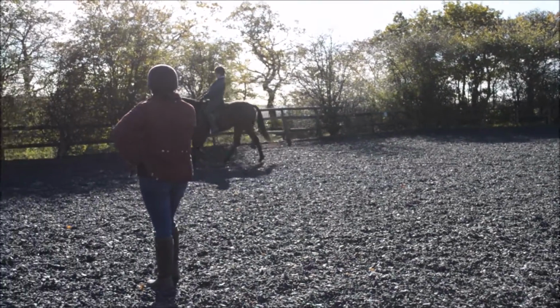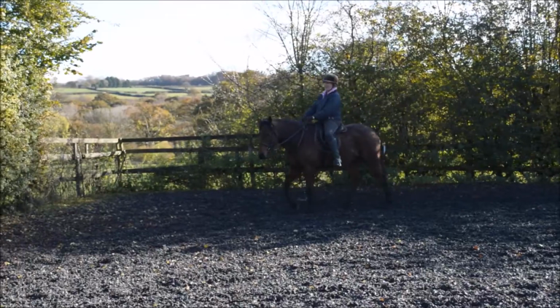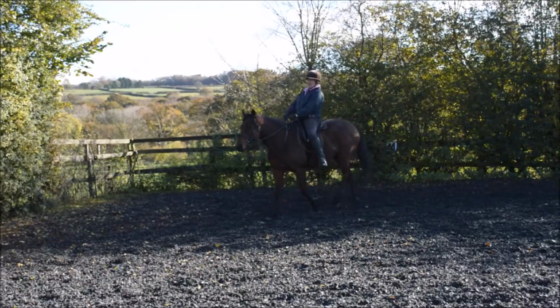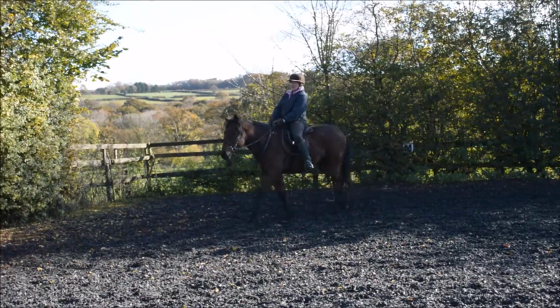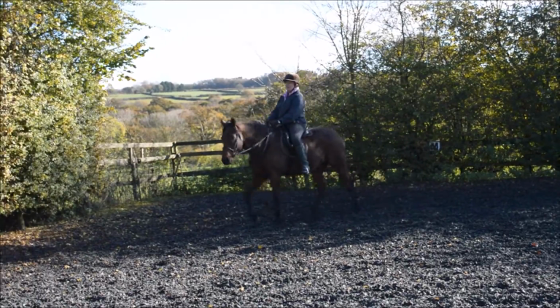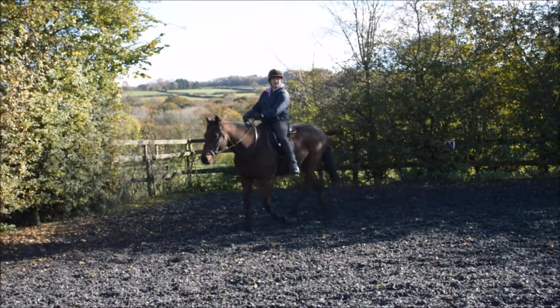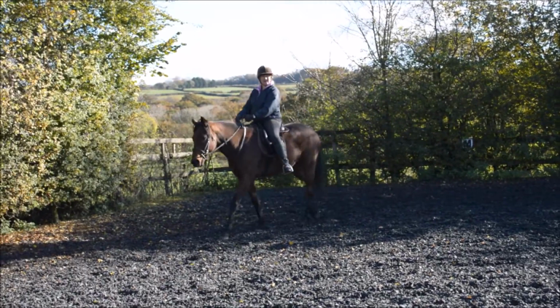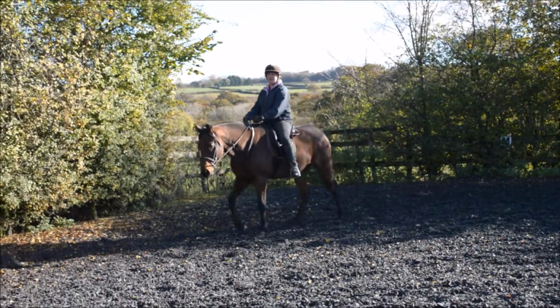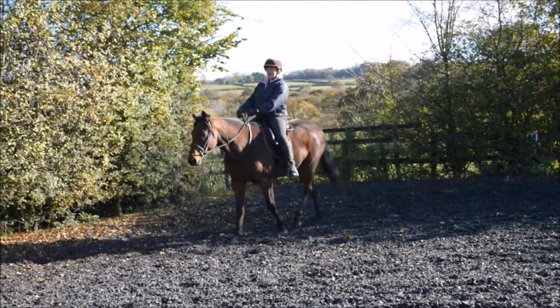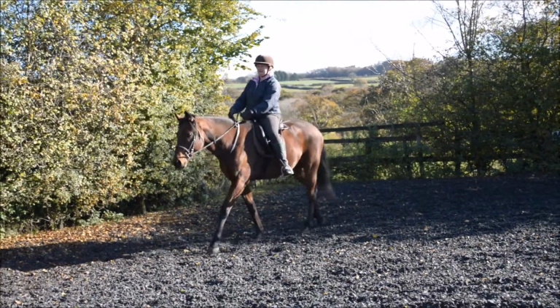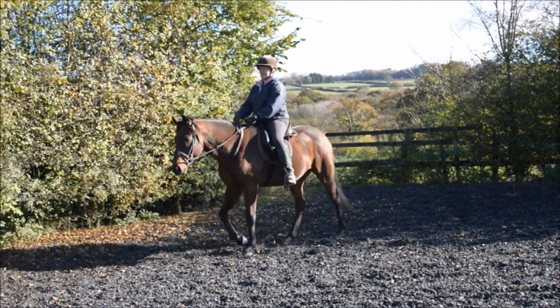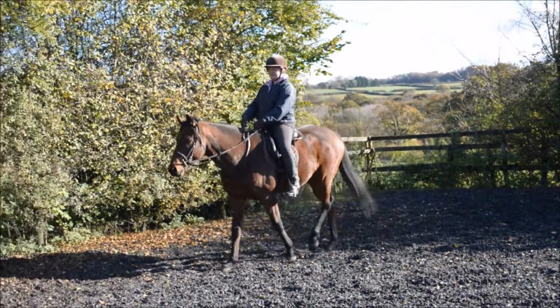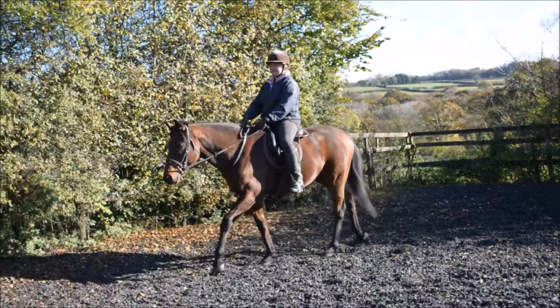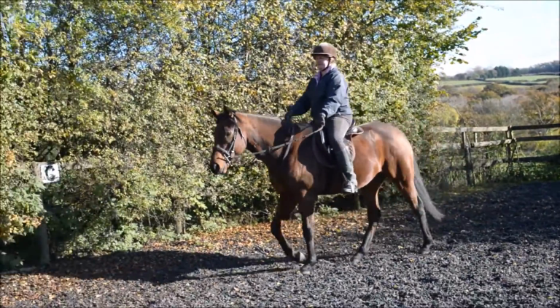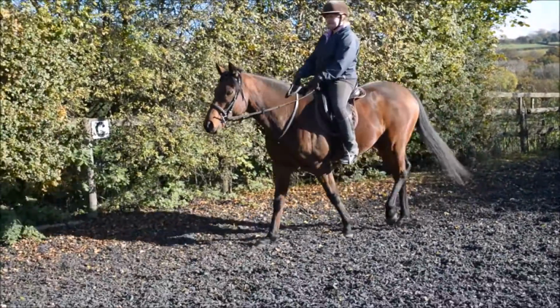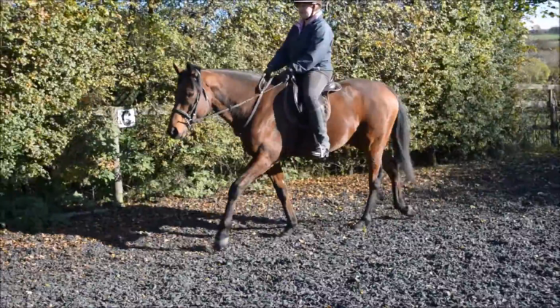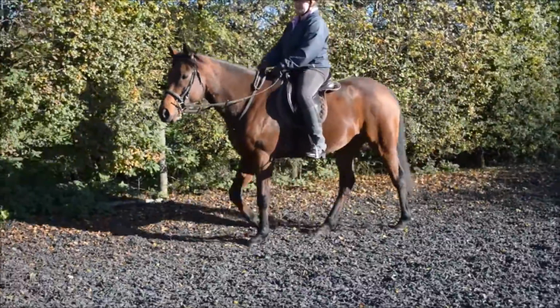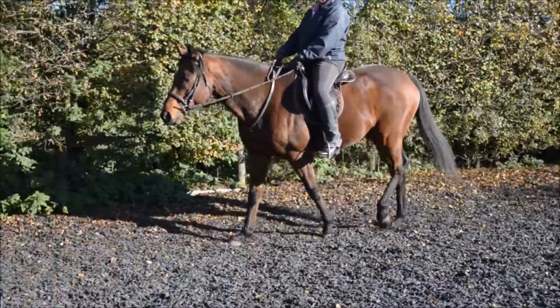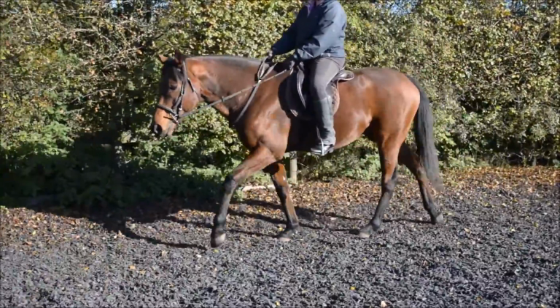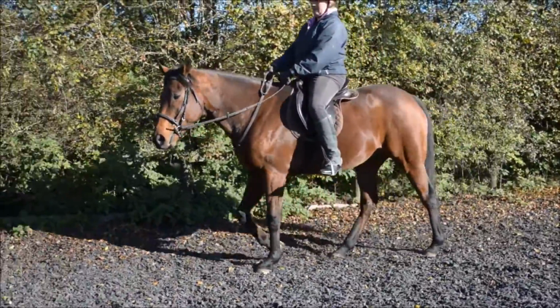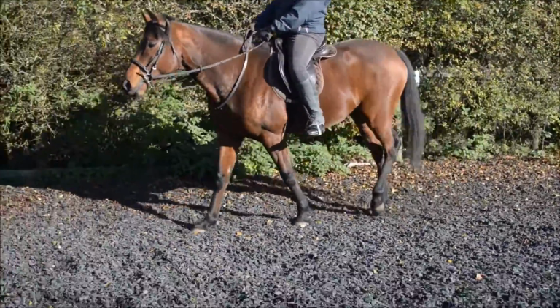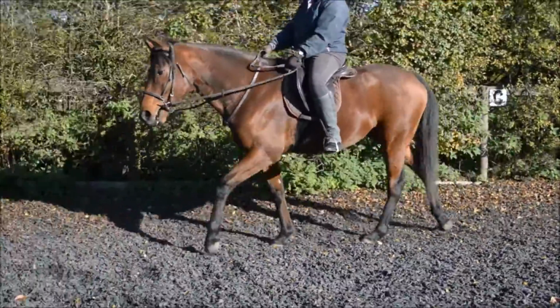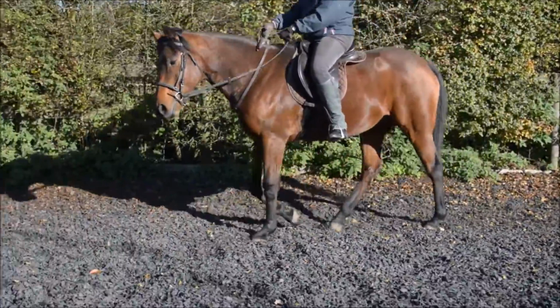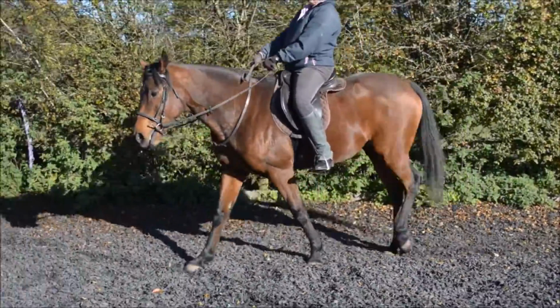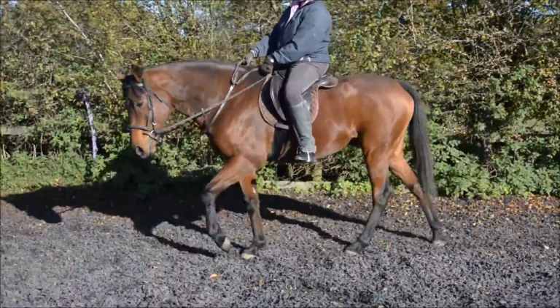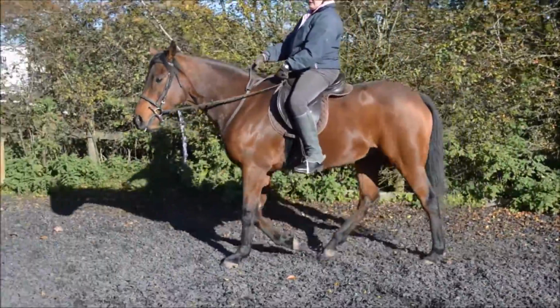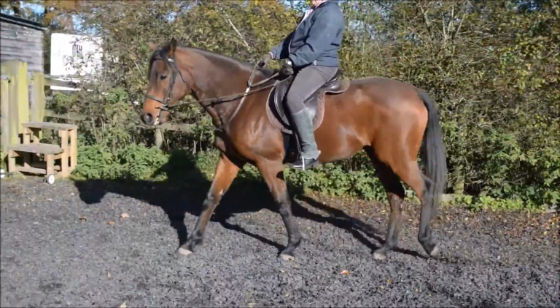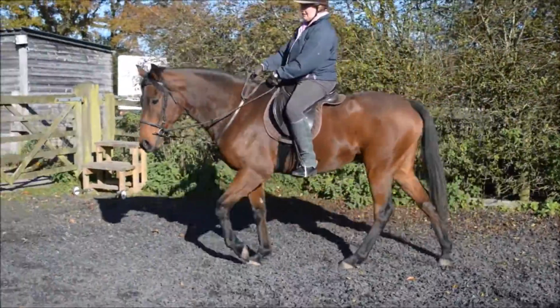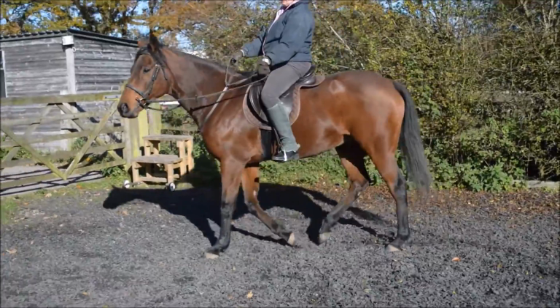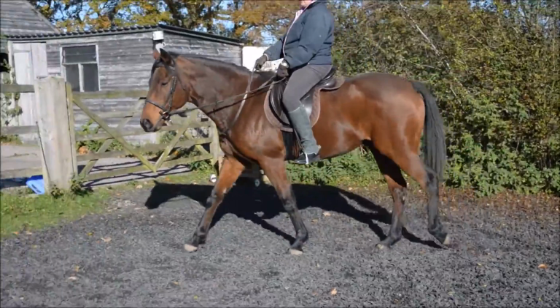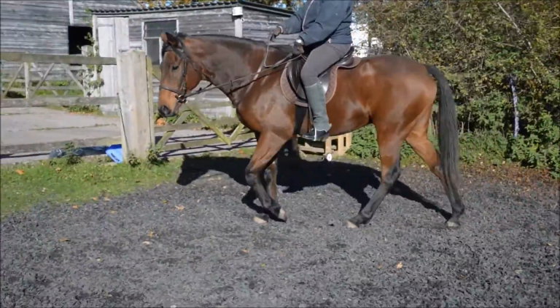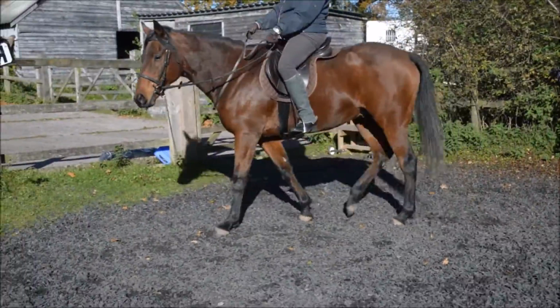So with your upper body, what I like to do is bring it forward a tiny bit, try and set up straight — there you go. Now the straight. You're a naturally straight person, so you don't need to think too much.